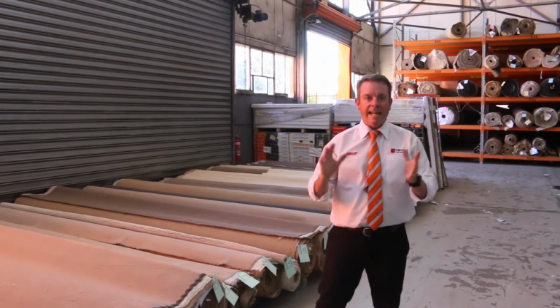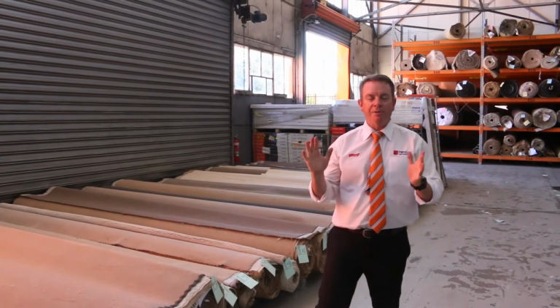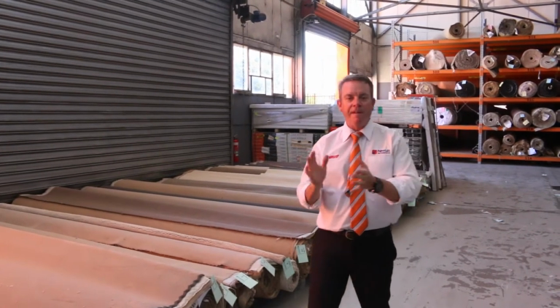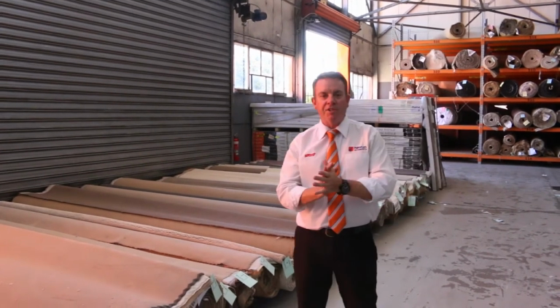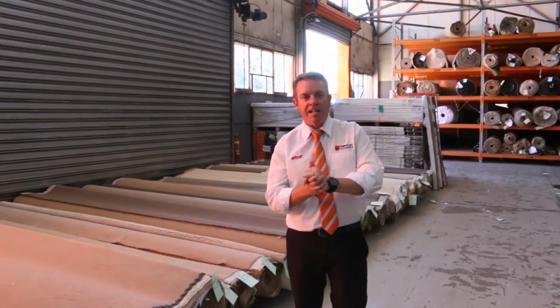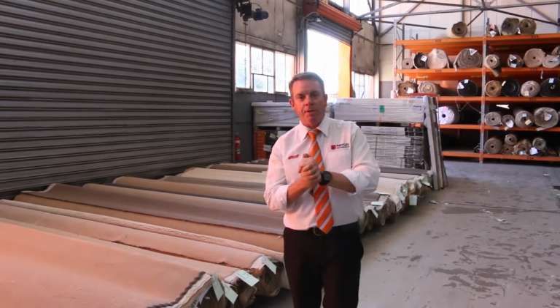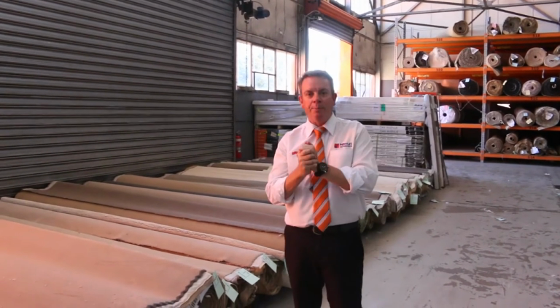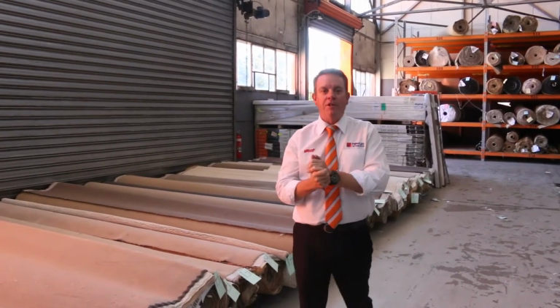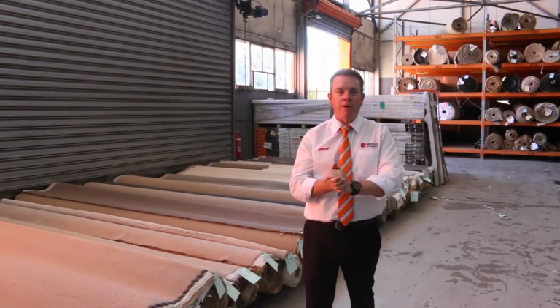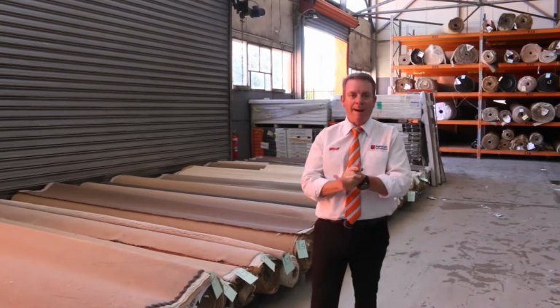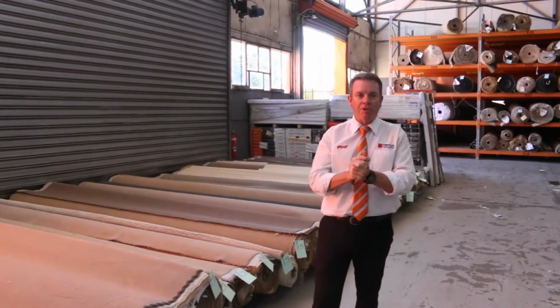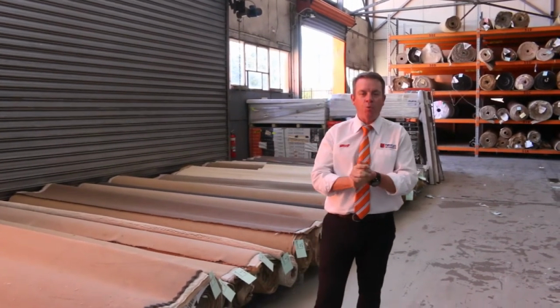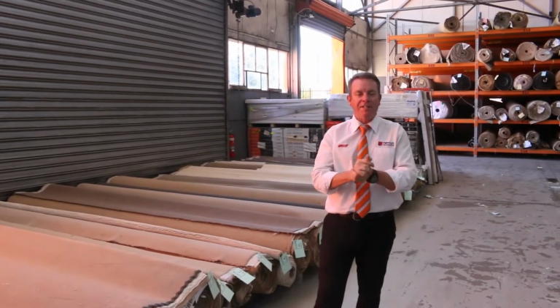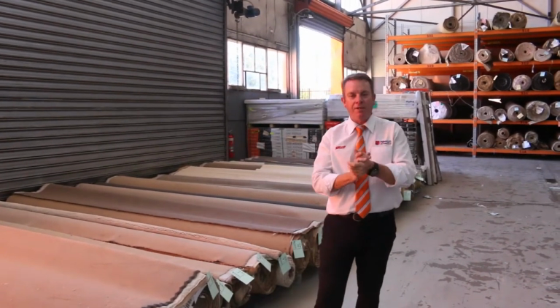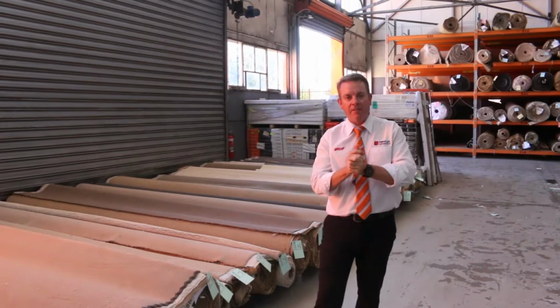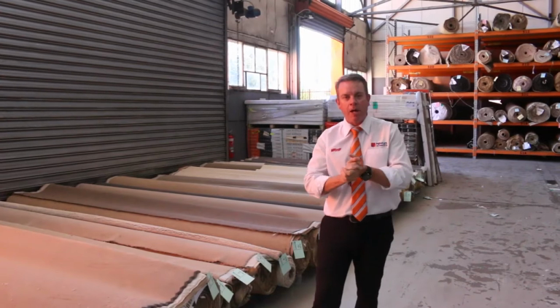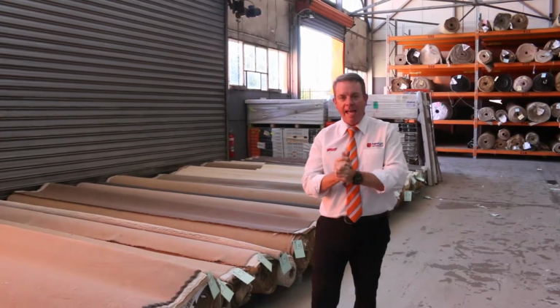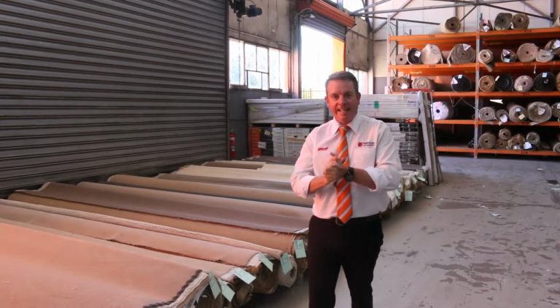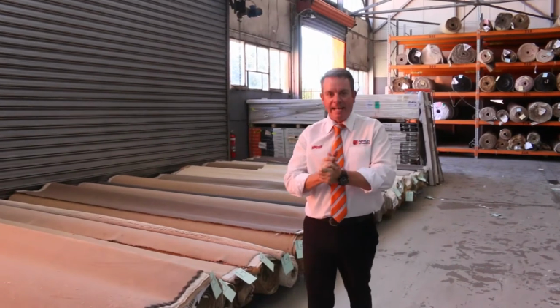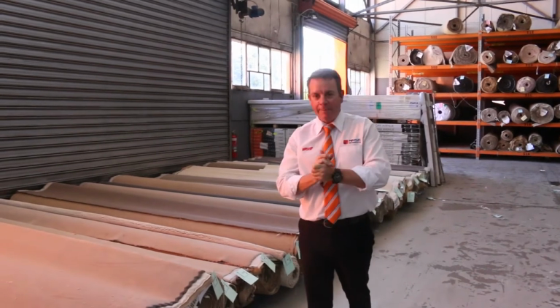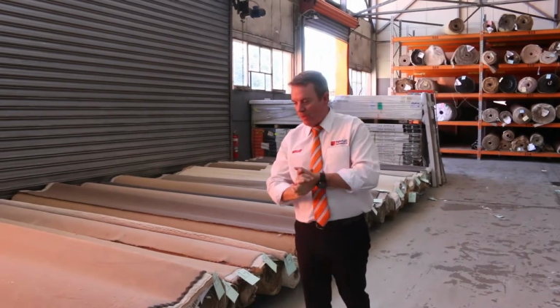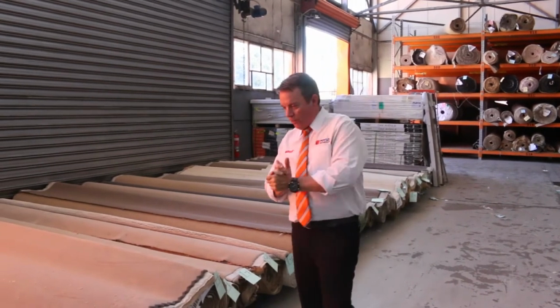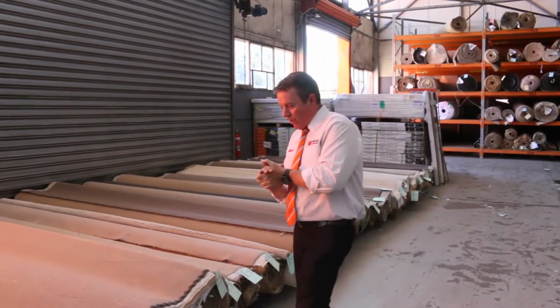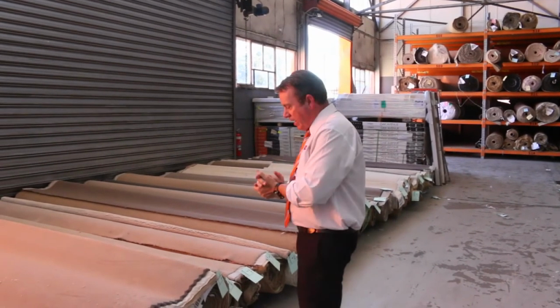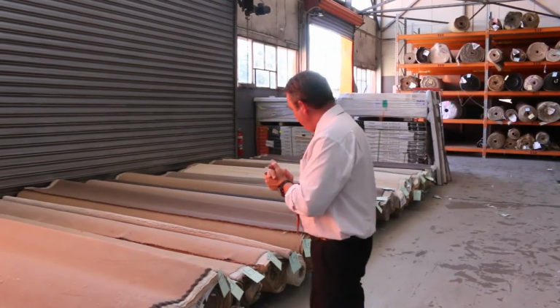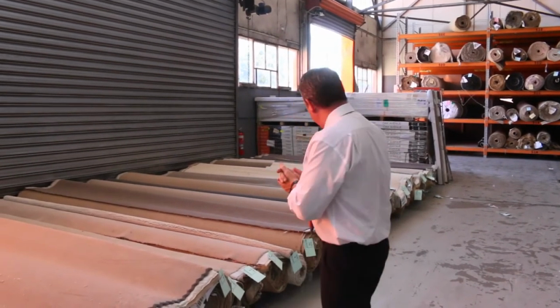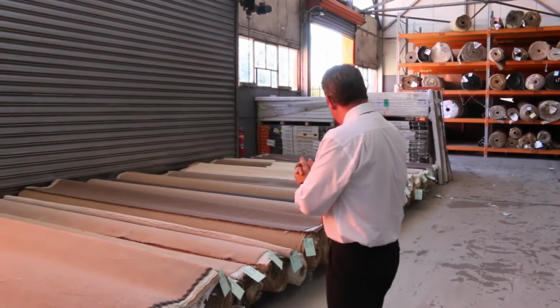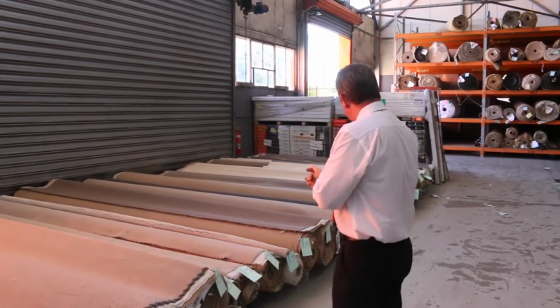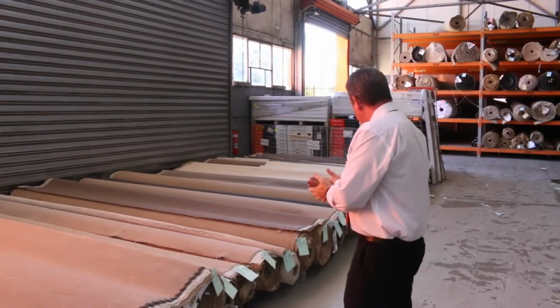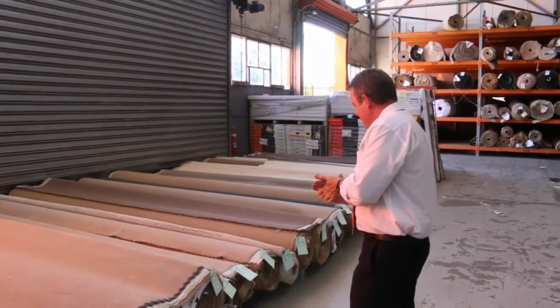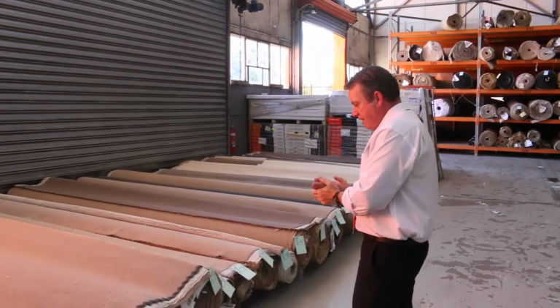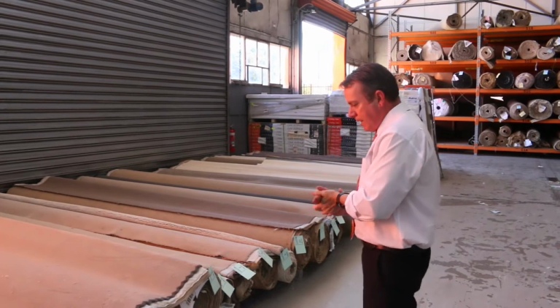G'day, I'm John from Fowles Auction Sales. I'm here to preview tomorrow's carpet auction. It's Wednesday 30th October at 10am. Have a look at a great range of carpet we've had coming this week.